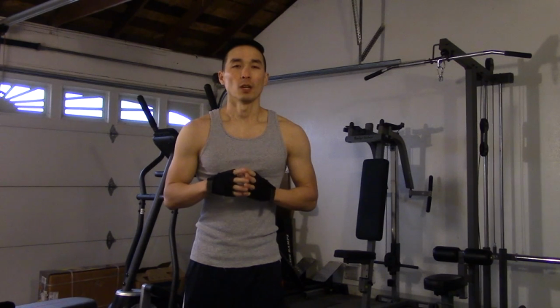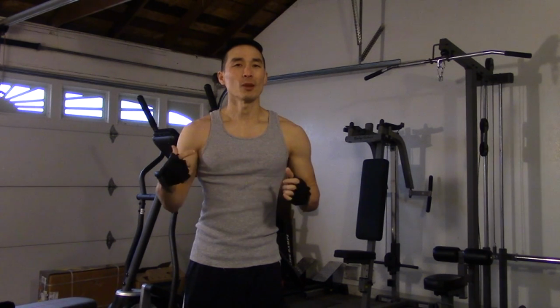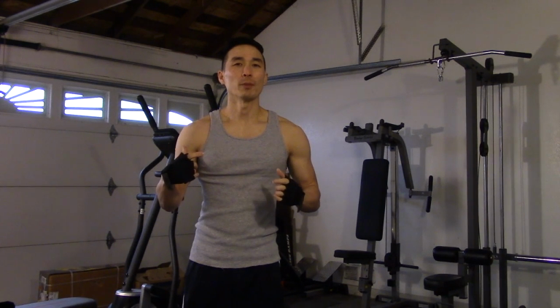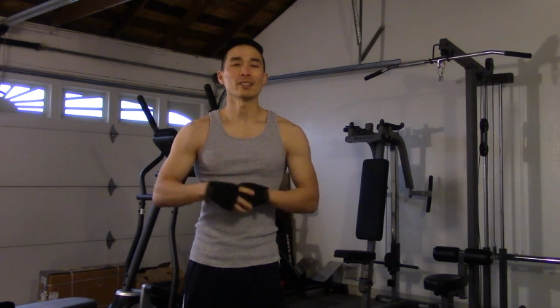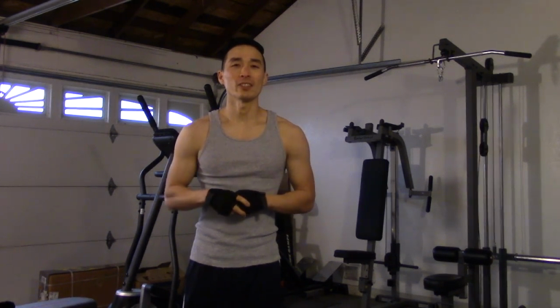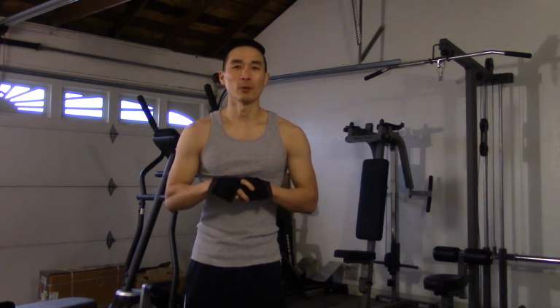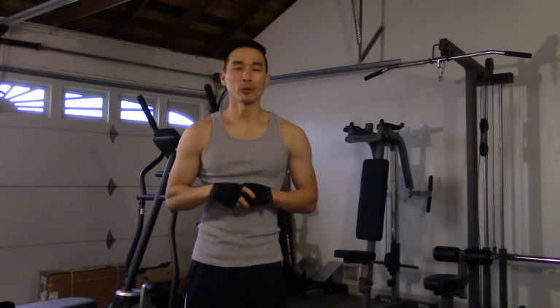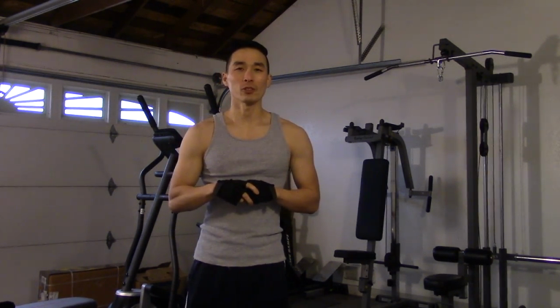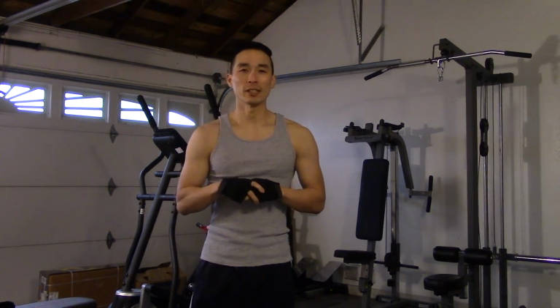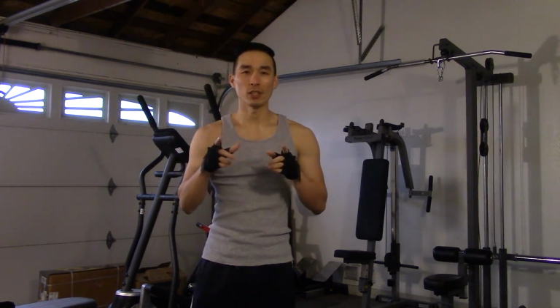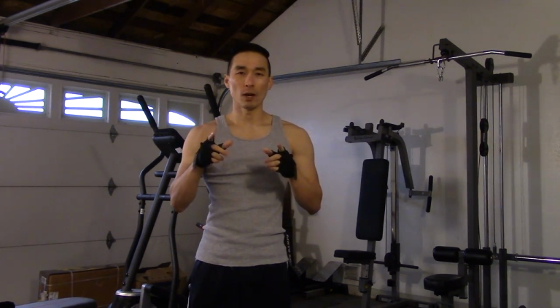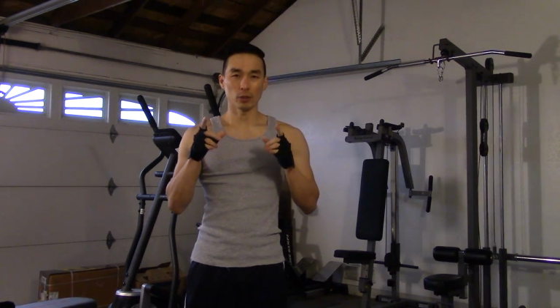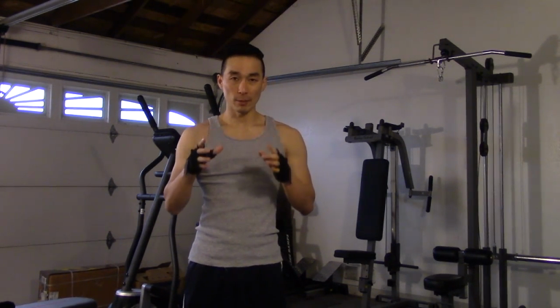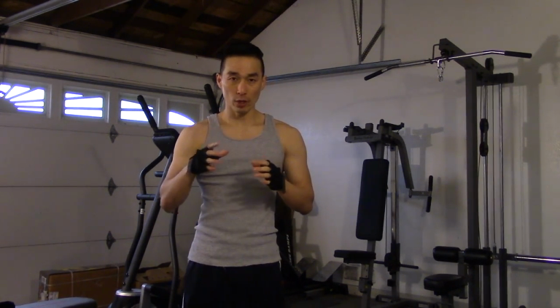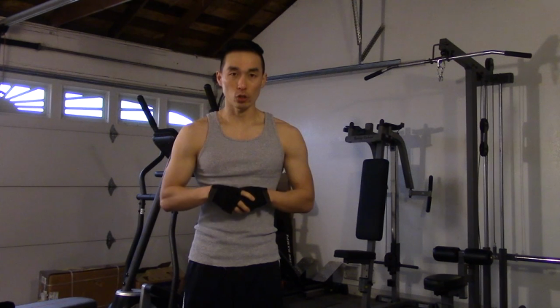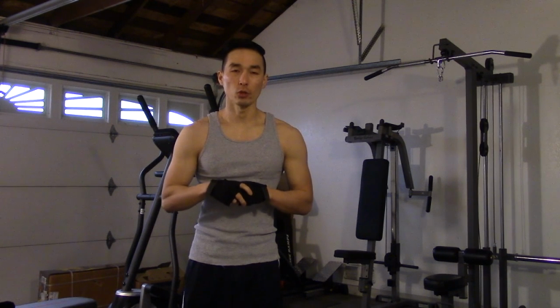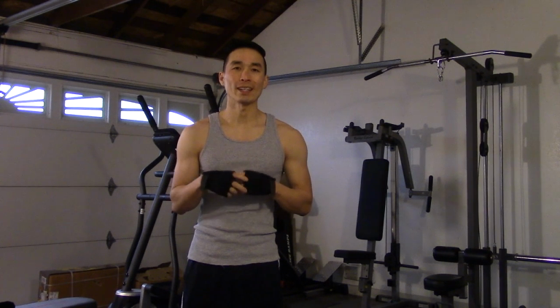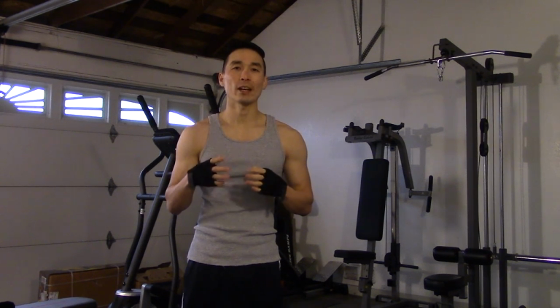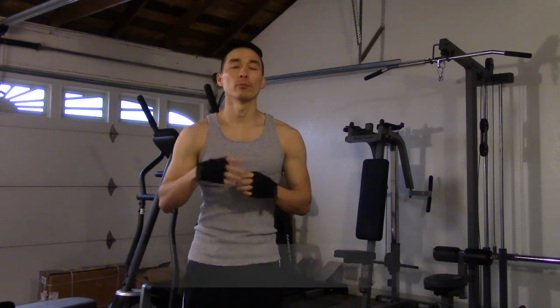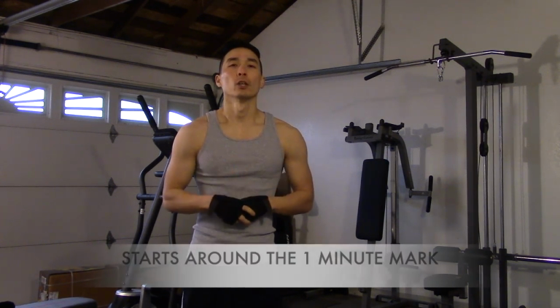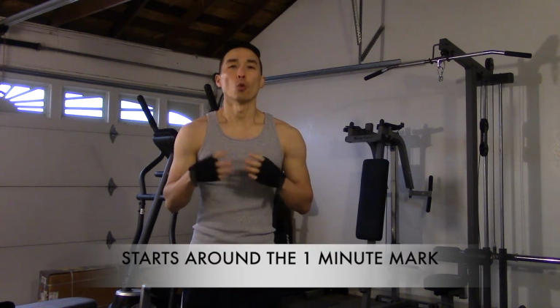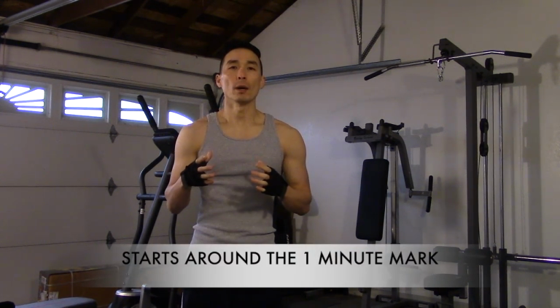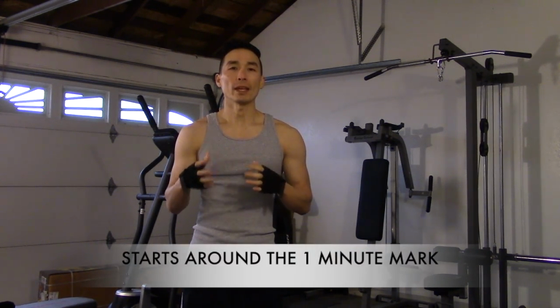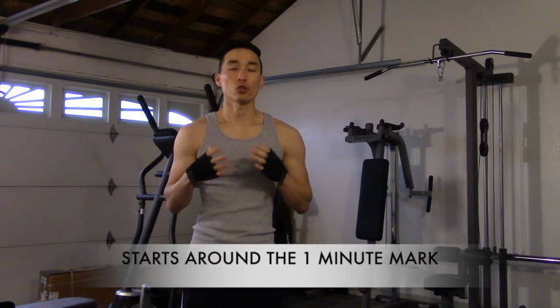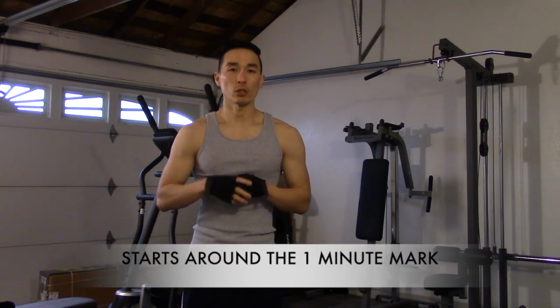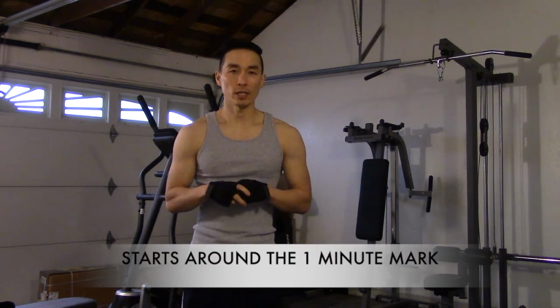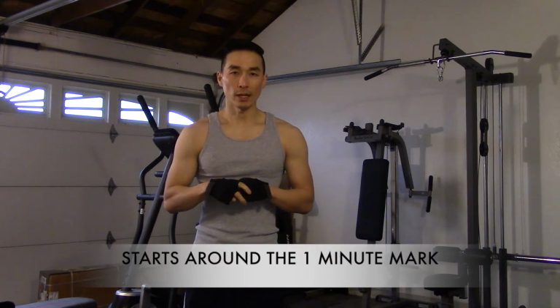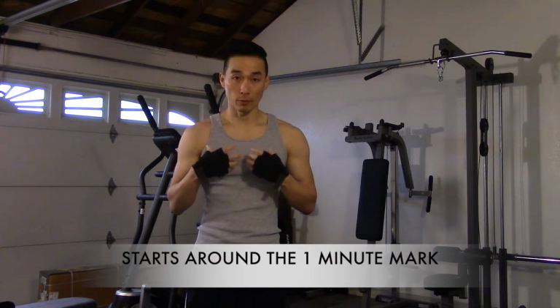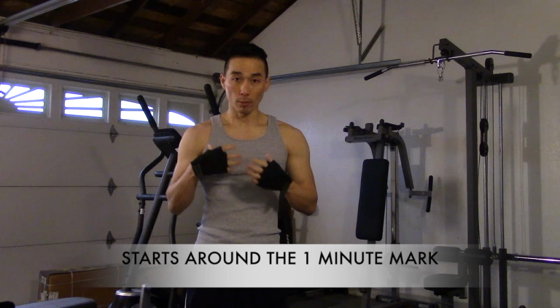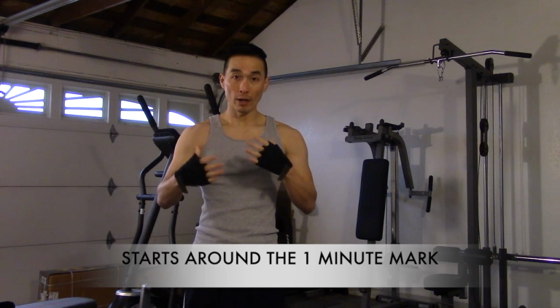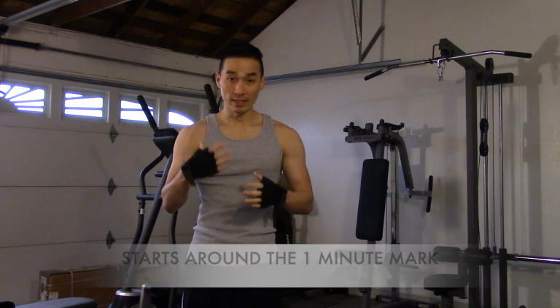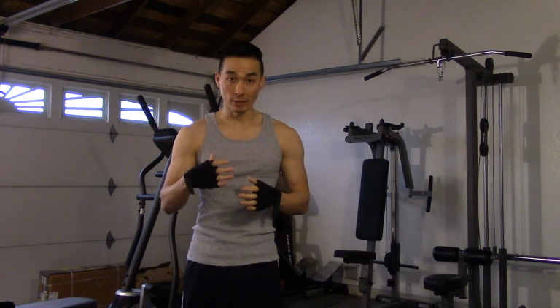Hey, what's up everybody, it's Sanitary 103. In today's video I'm going to demonstrate and show you my entire warm-up and stretching routine that I perform prior to deadlifting.